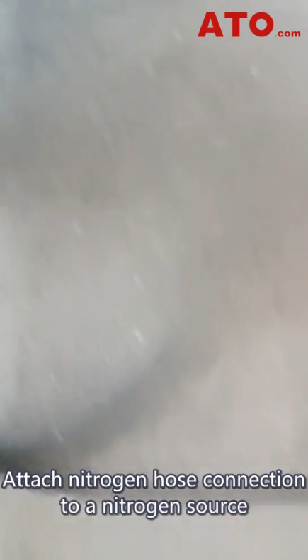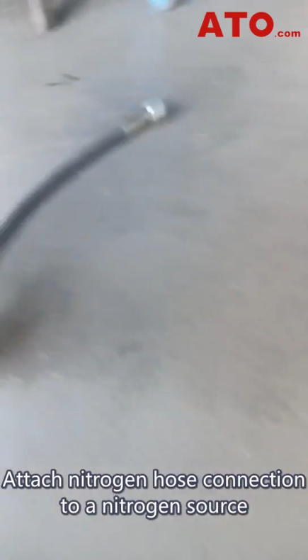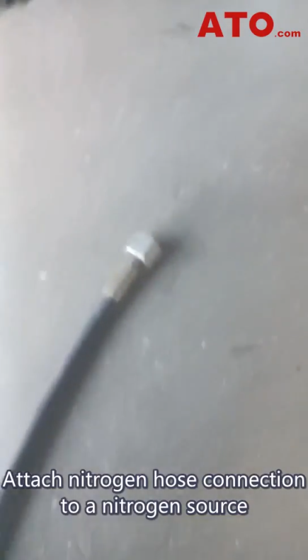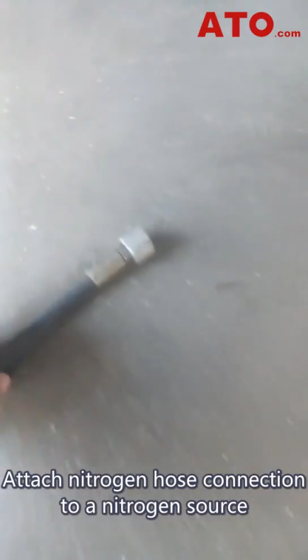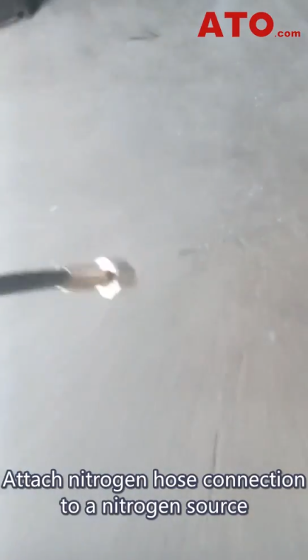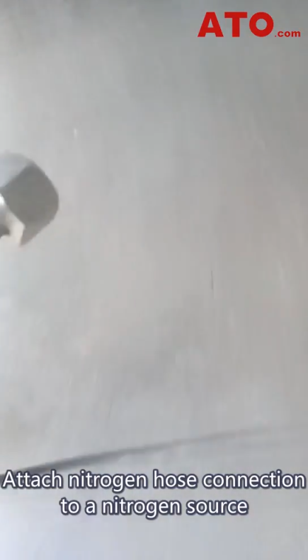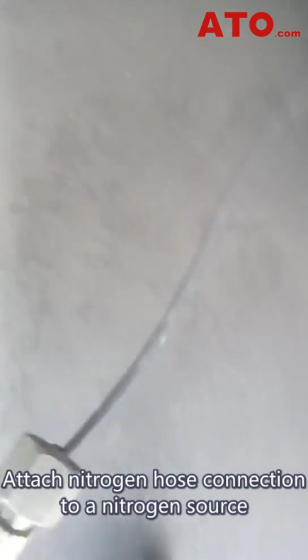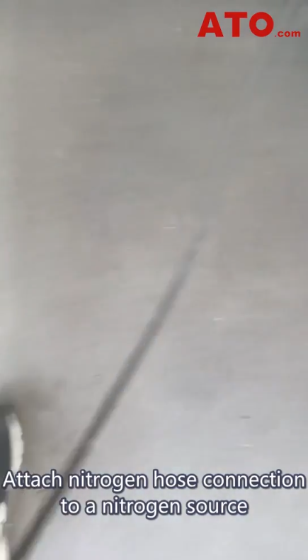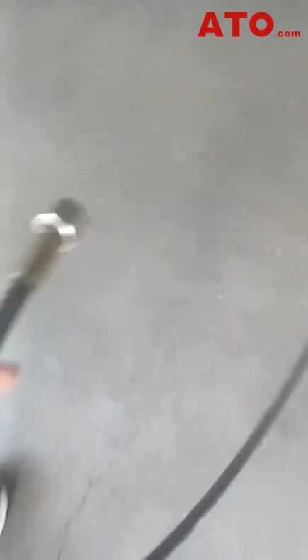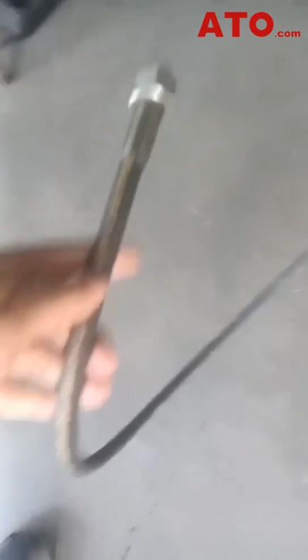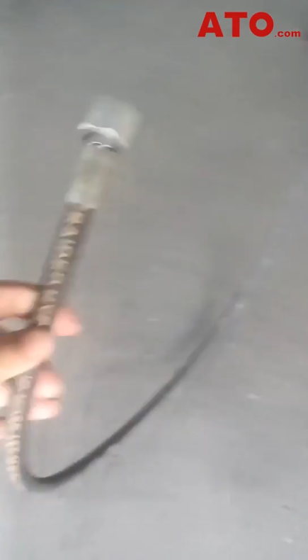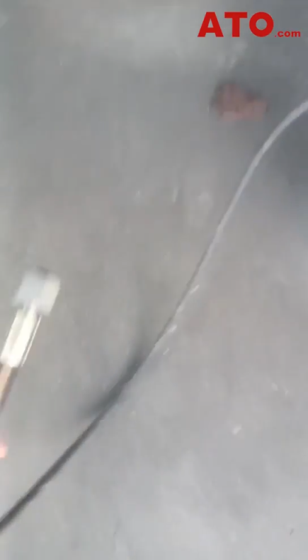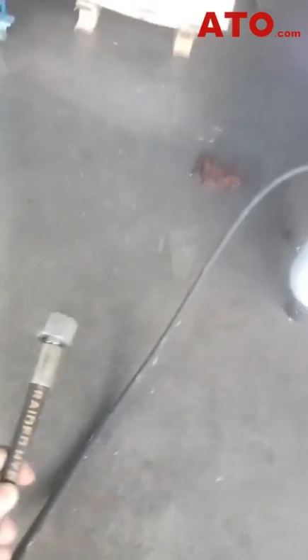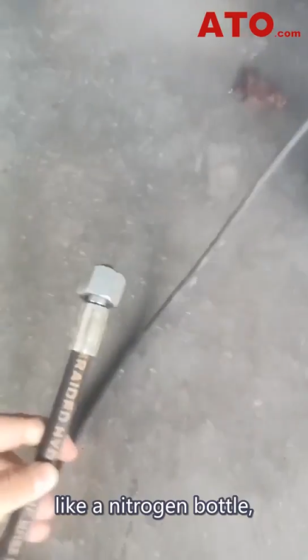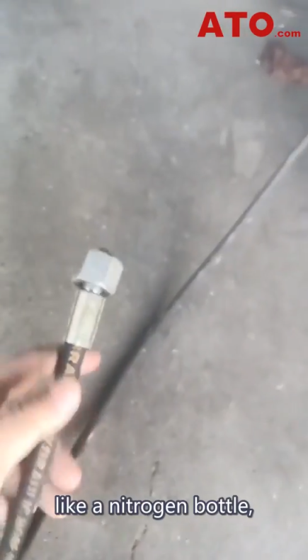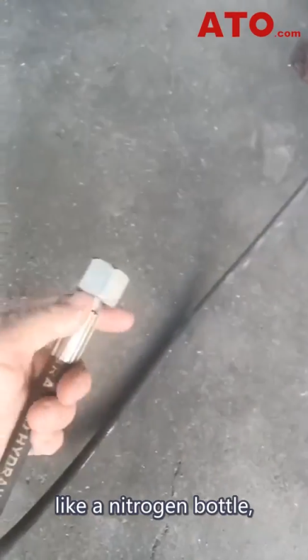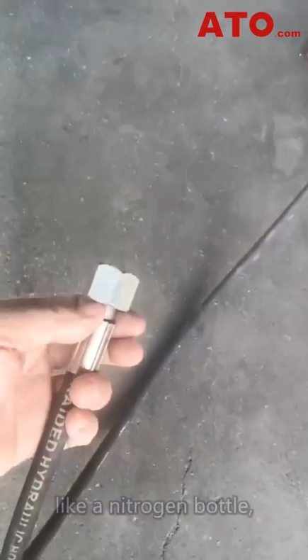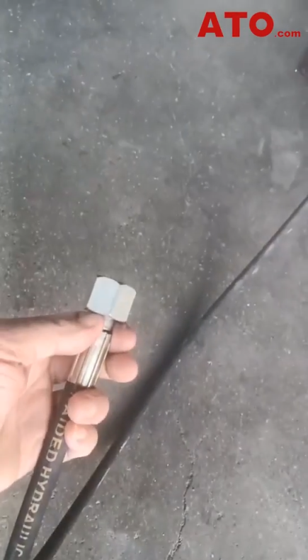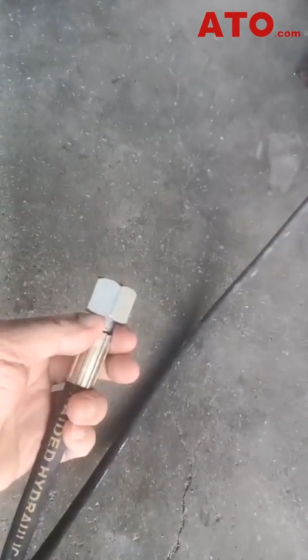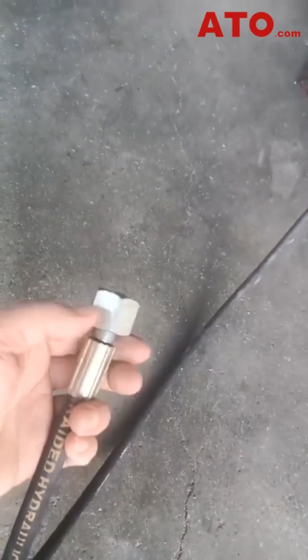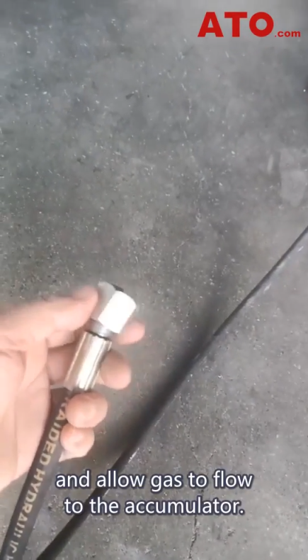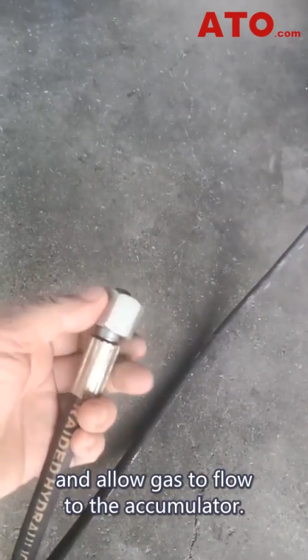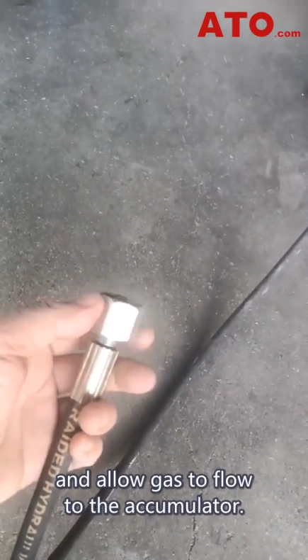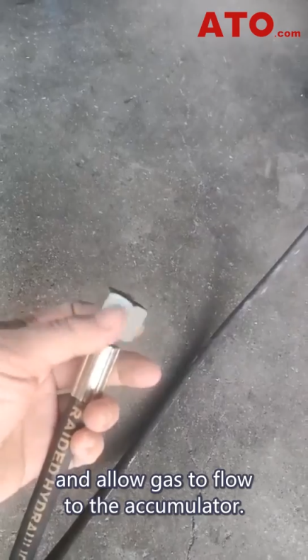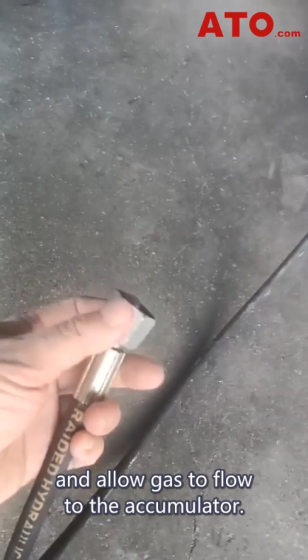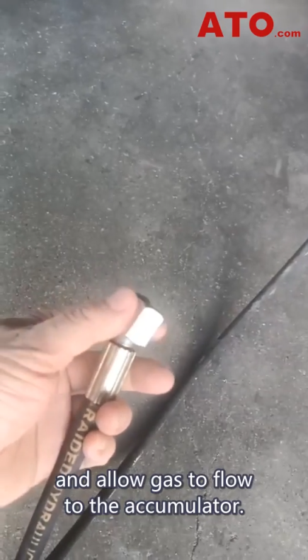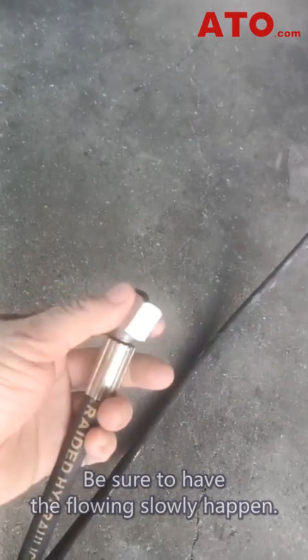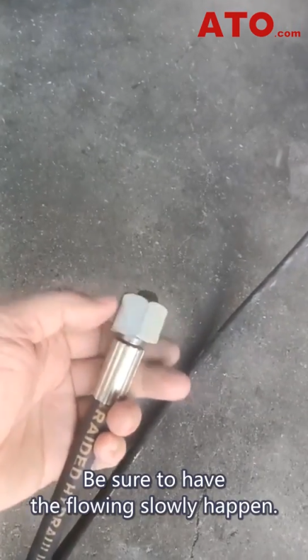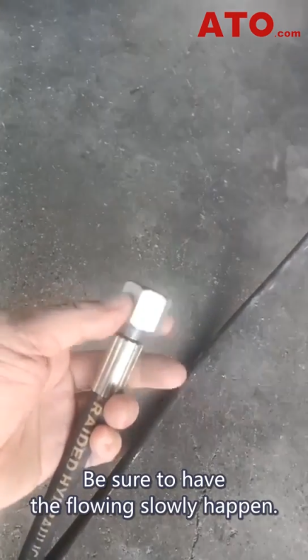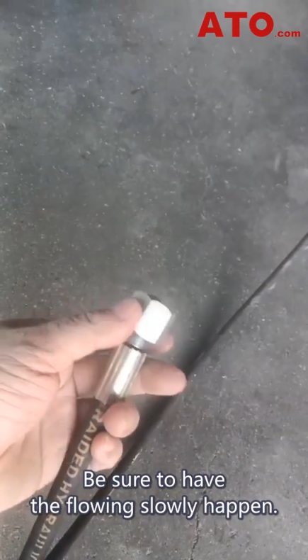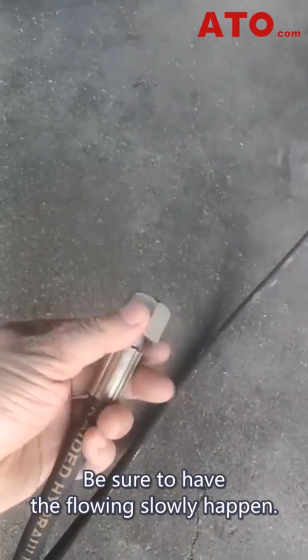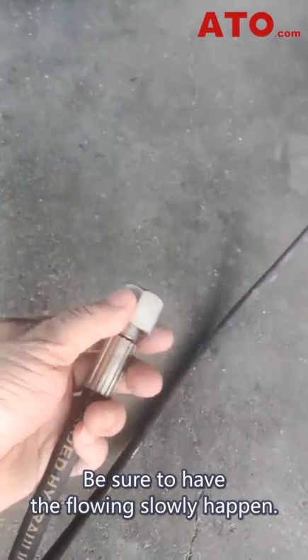Once that's complete, attach the nitrogen hose connection to a nitrogen source, like a nitrogen bottle, and allow gas to flow to the accumulator. Be sure to let the gas flow slowly.